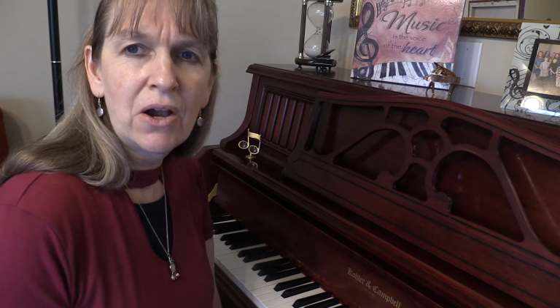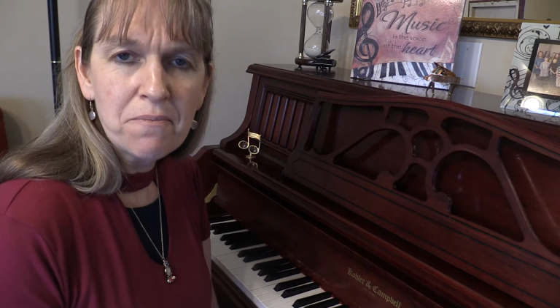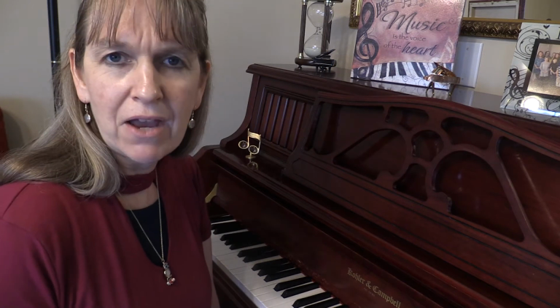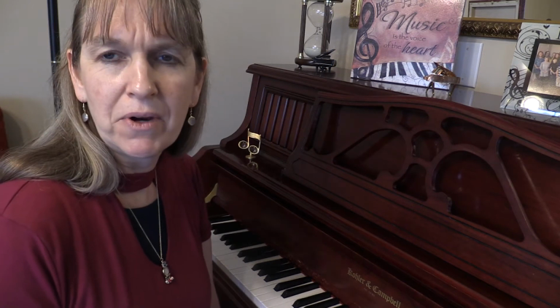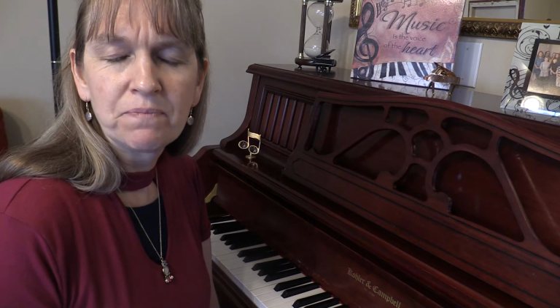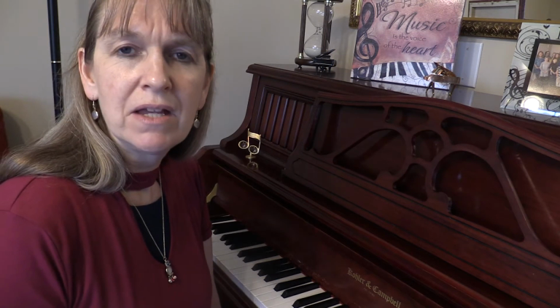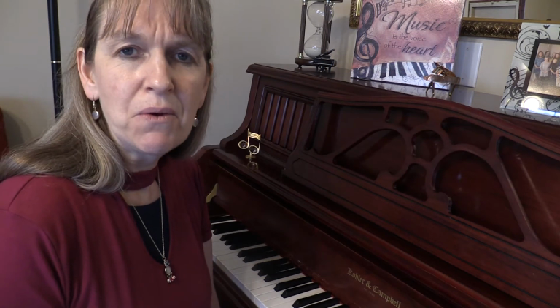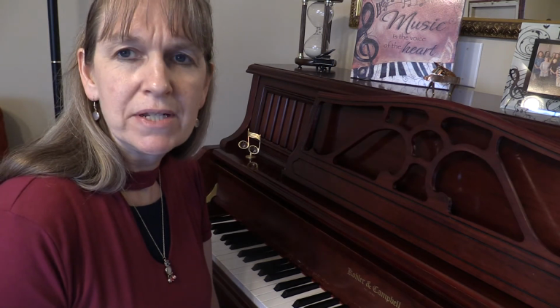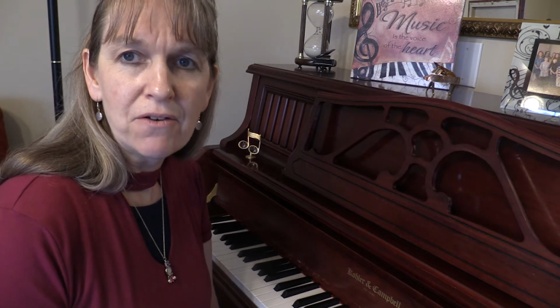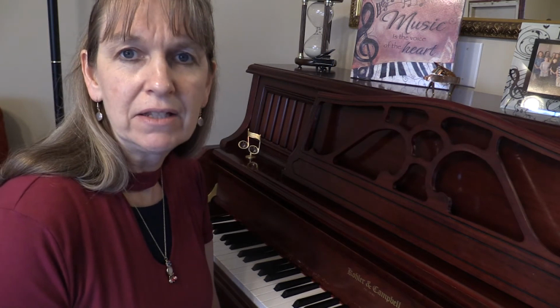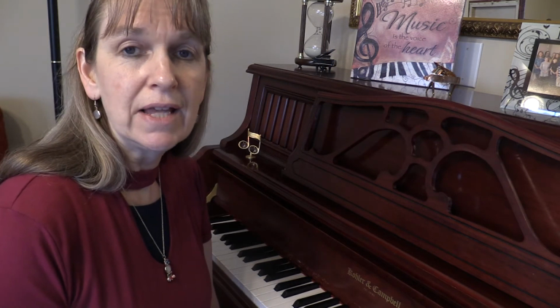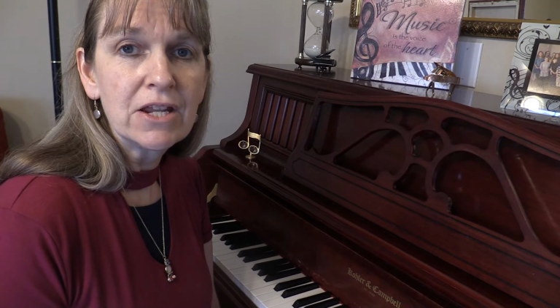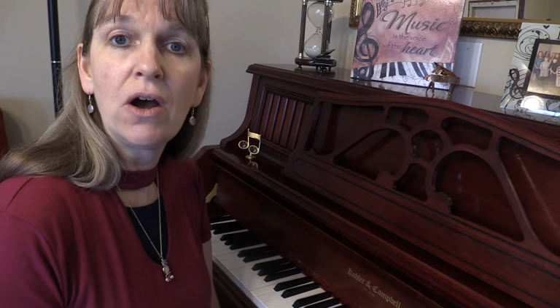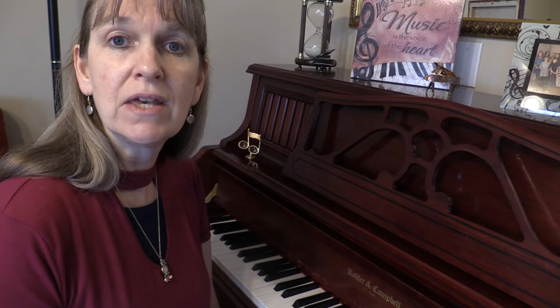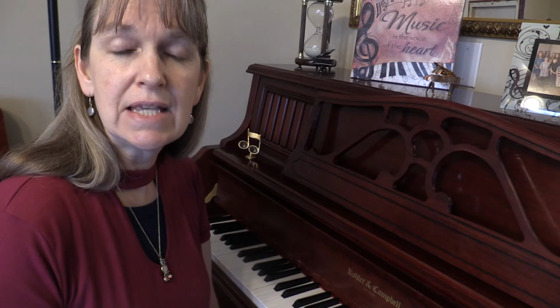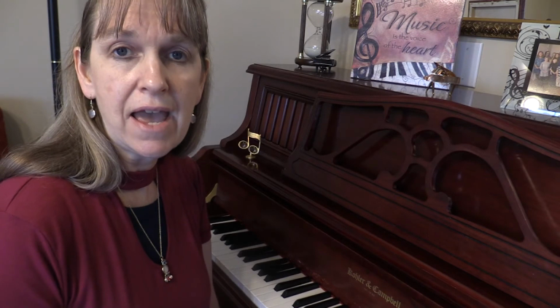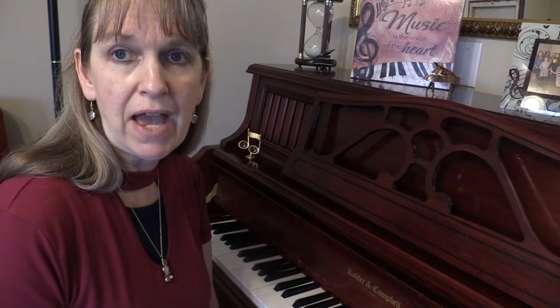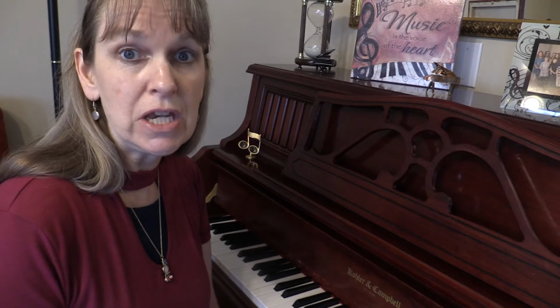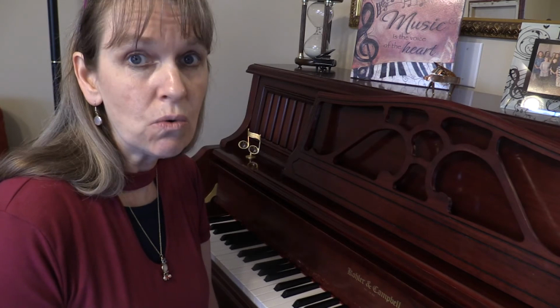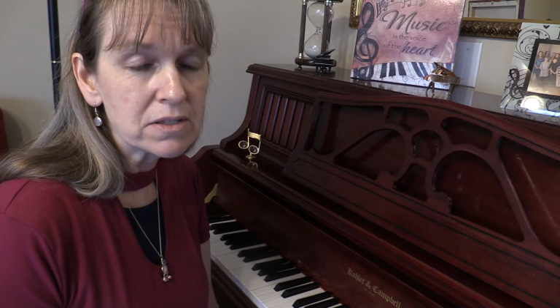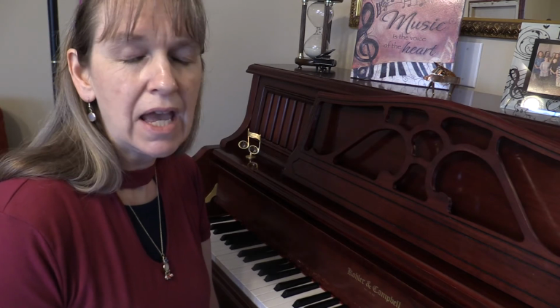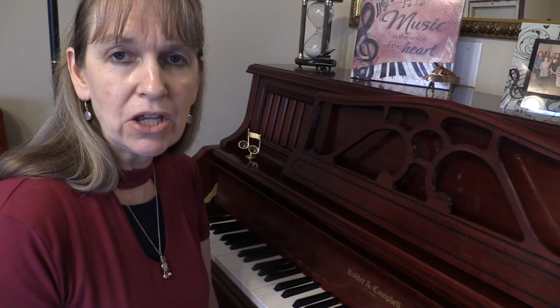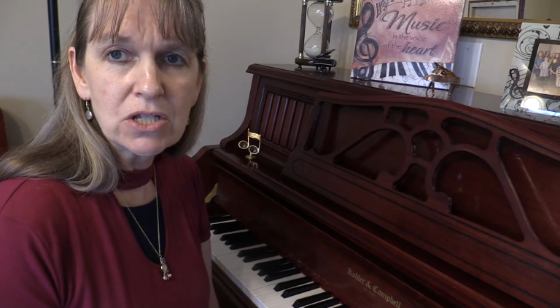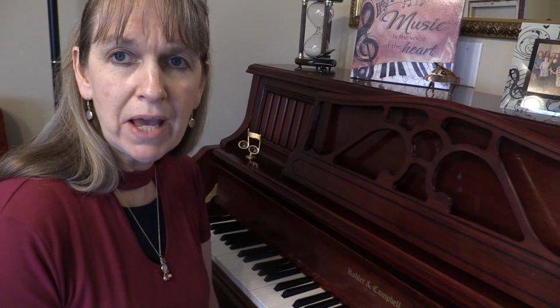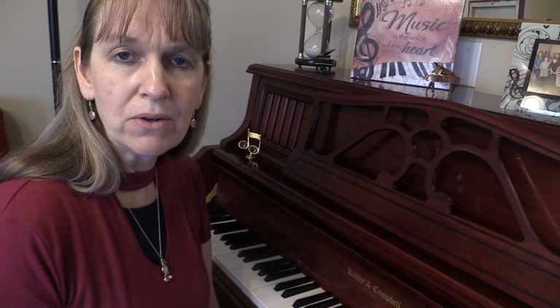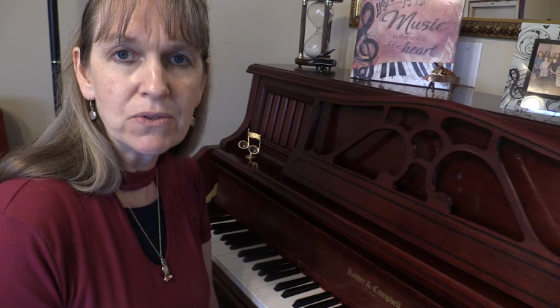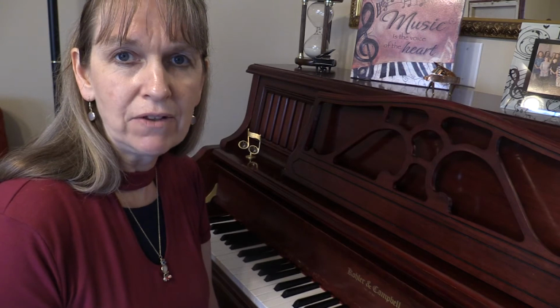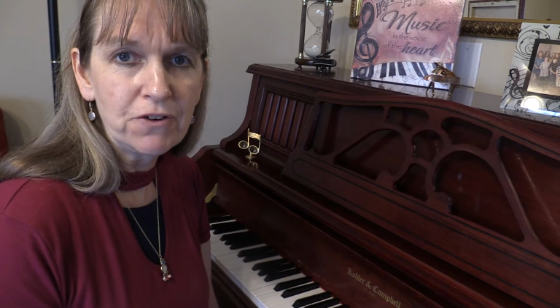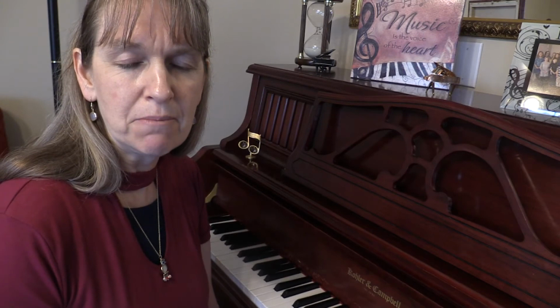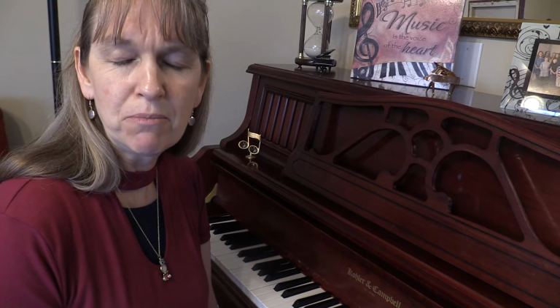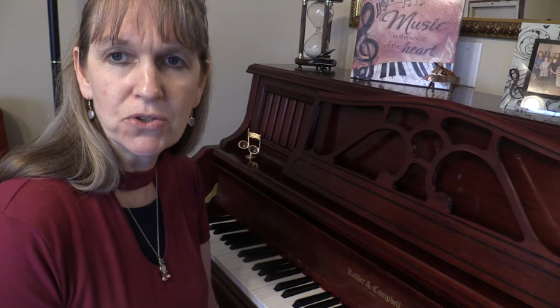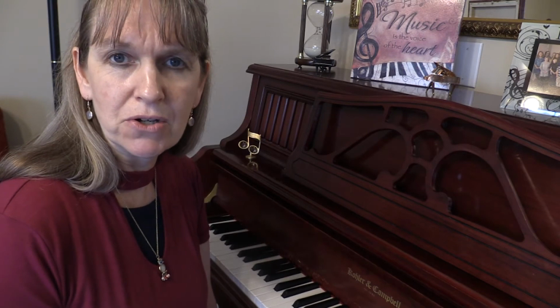Welcome back everyone. Today we're going to have a little lesson on the C, F, and G chords and how you can just play around with those to have a little fun and make up your own songs.